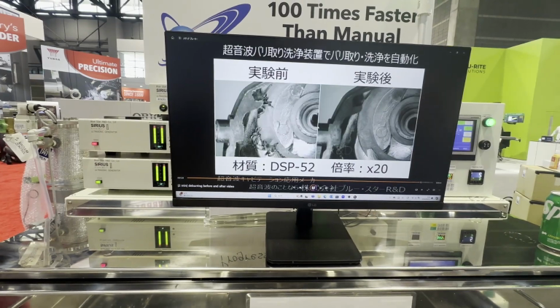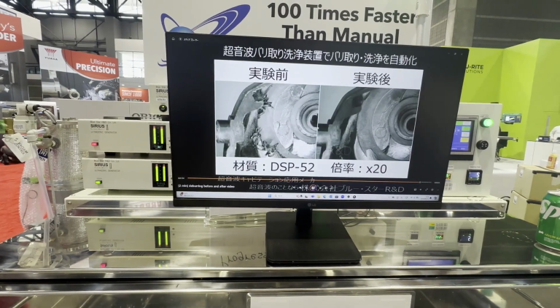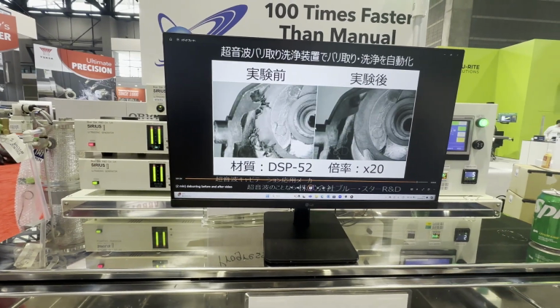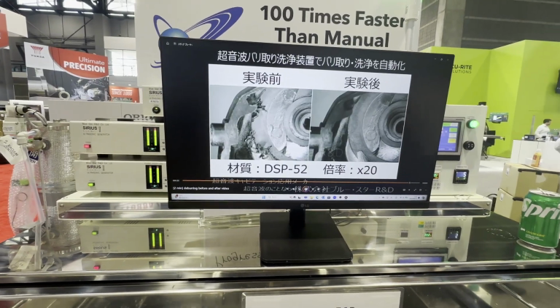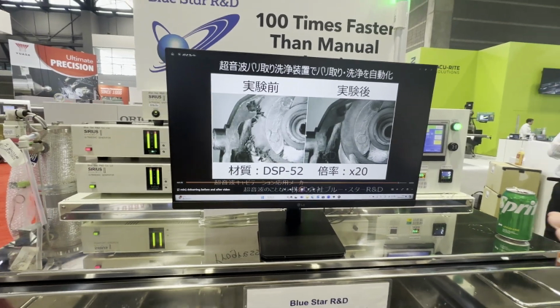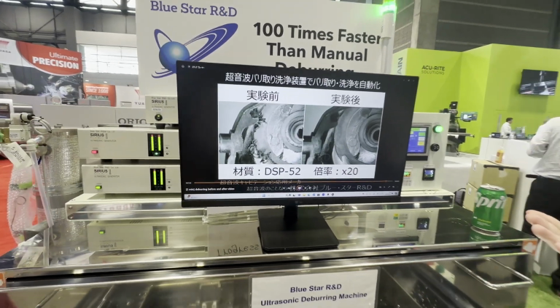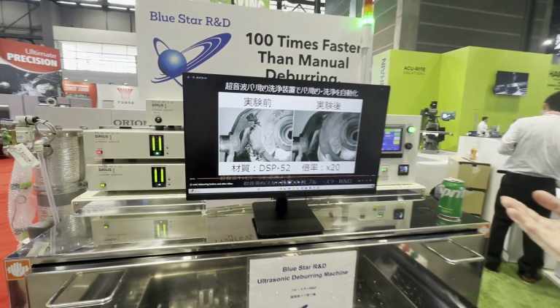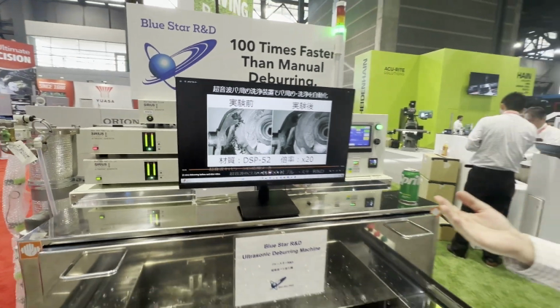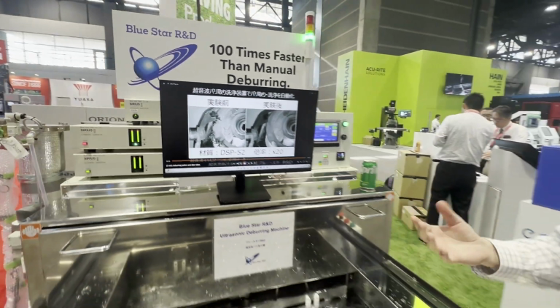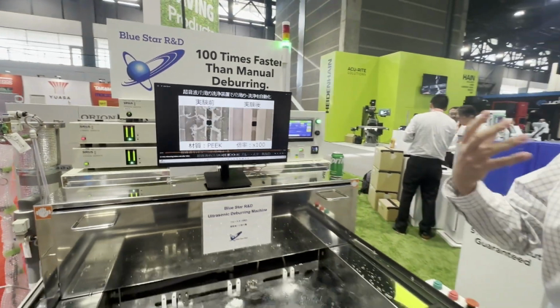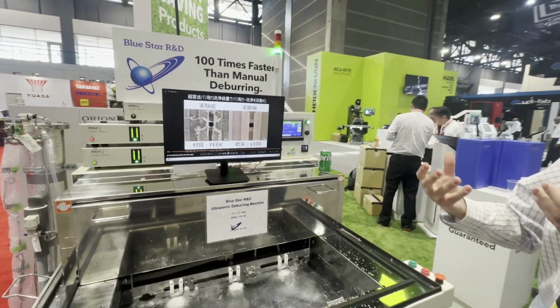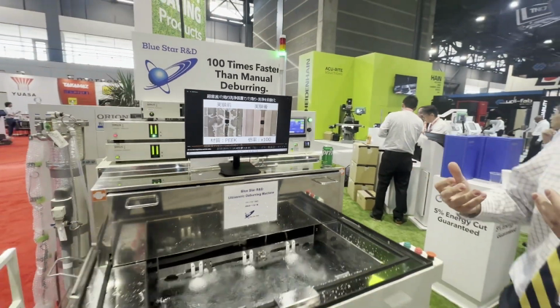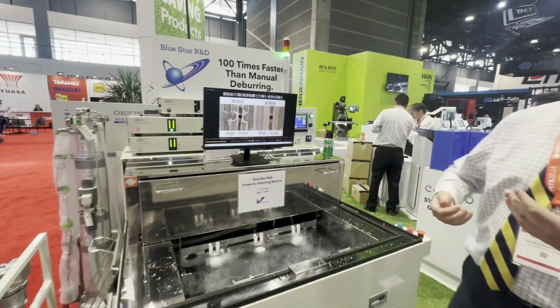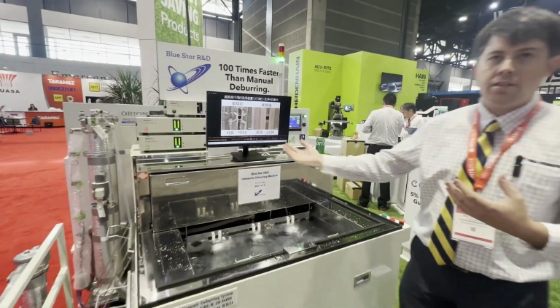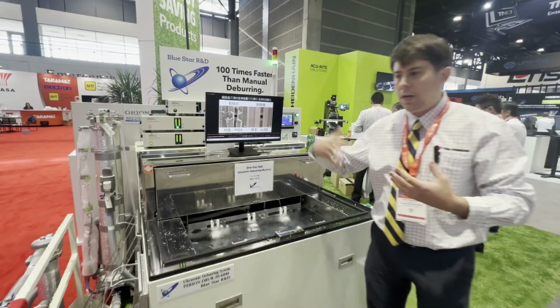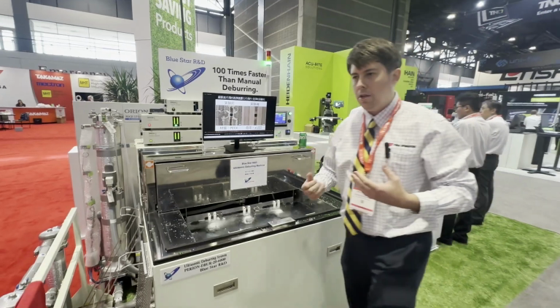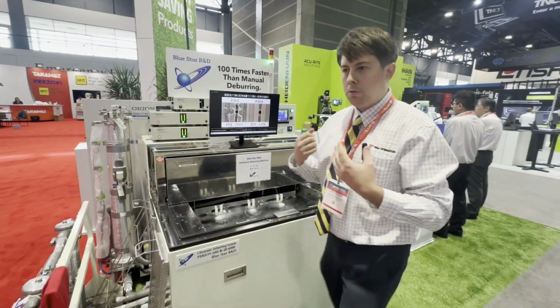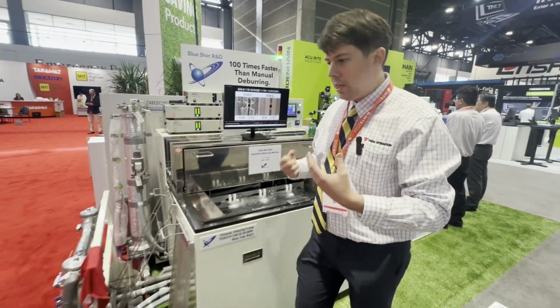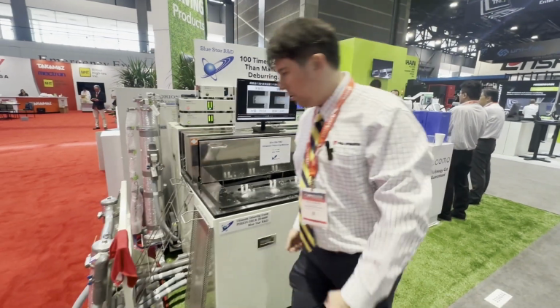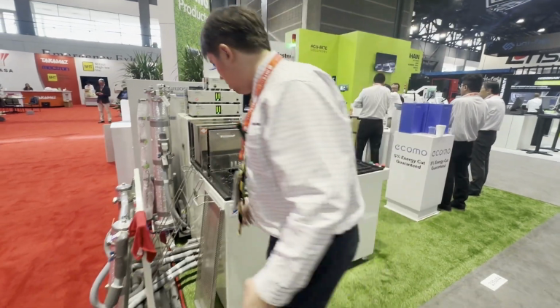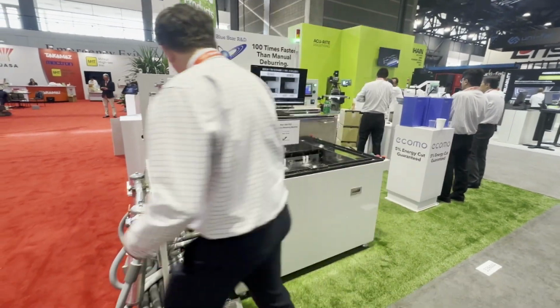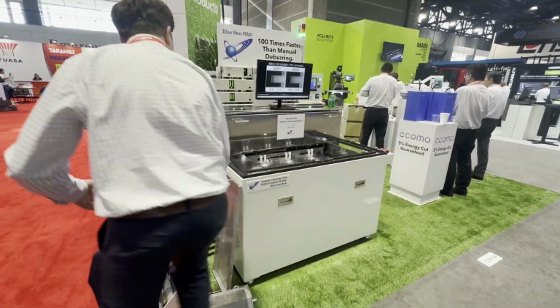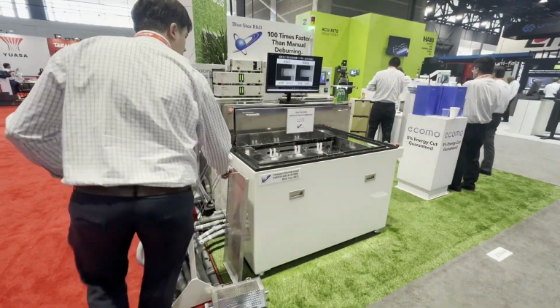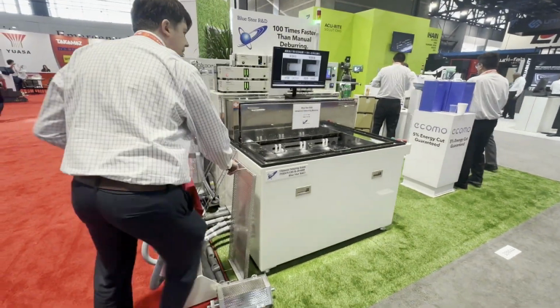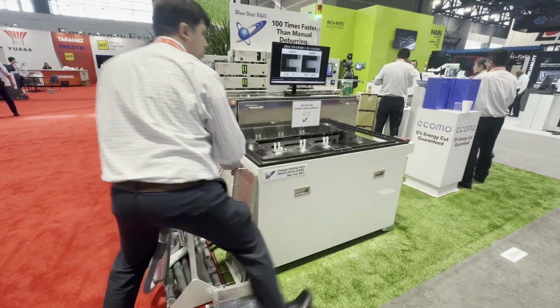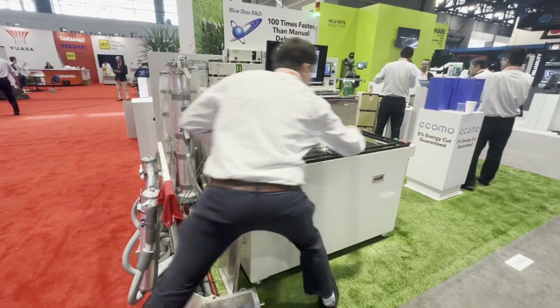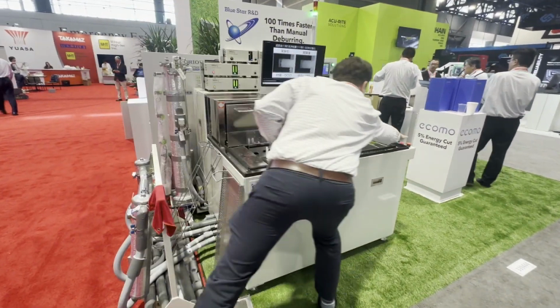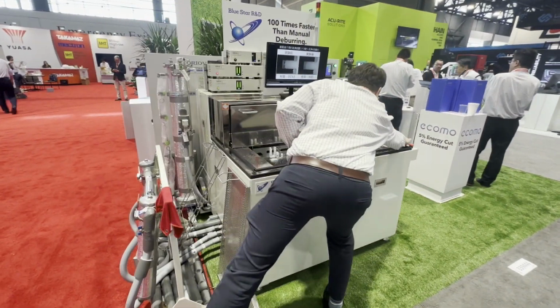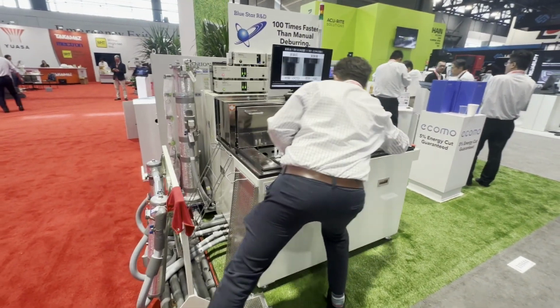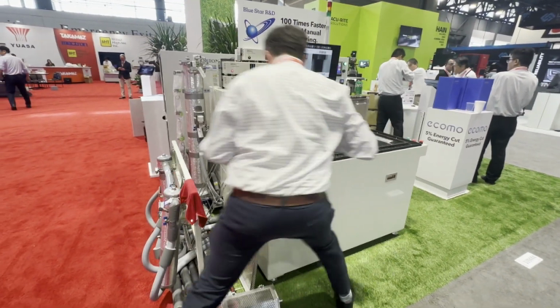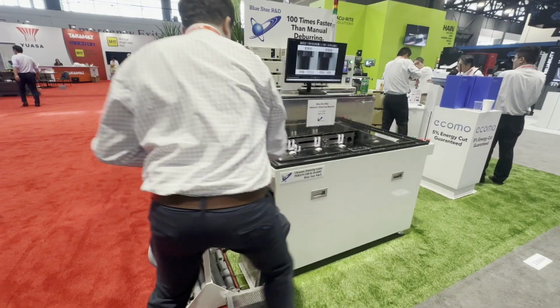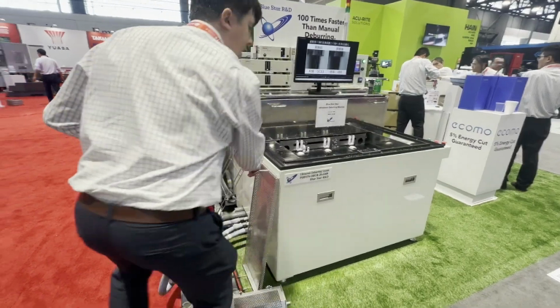Please just send us a picture of what you've got. We can have a look and then send us some parts — we'll run a sample. There are many ways we can run these.